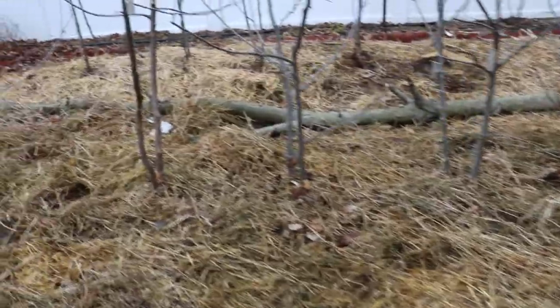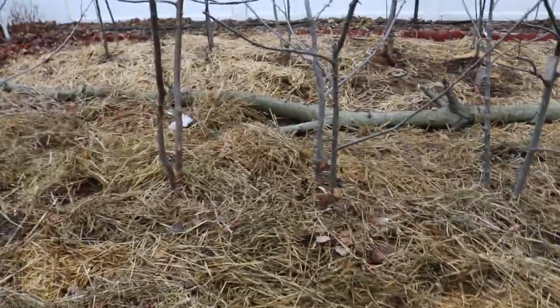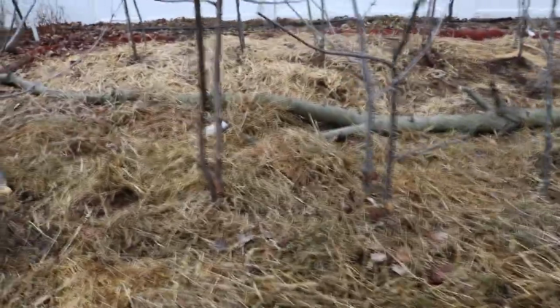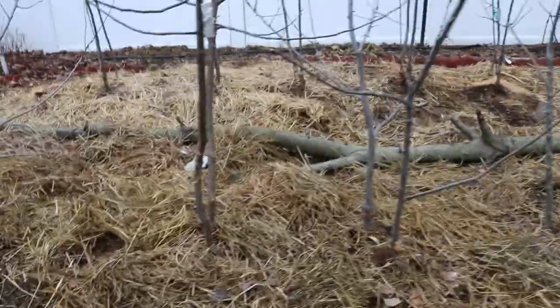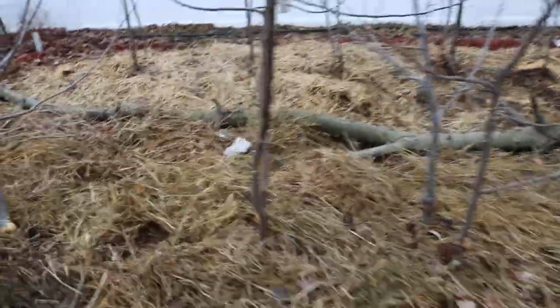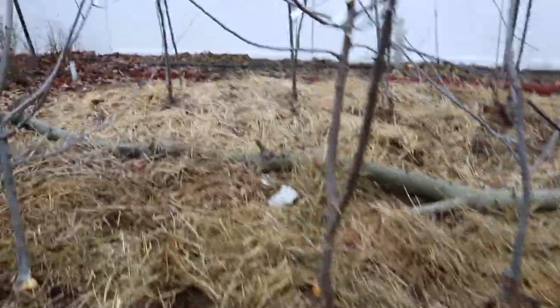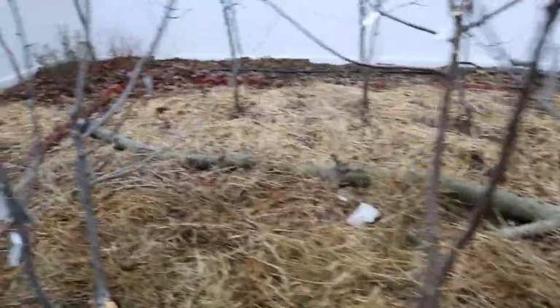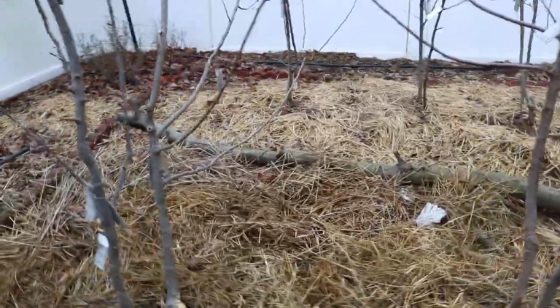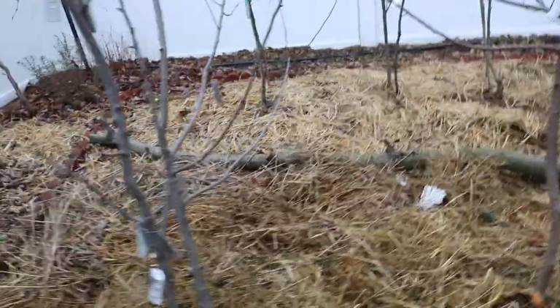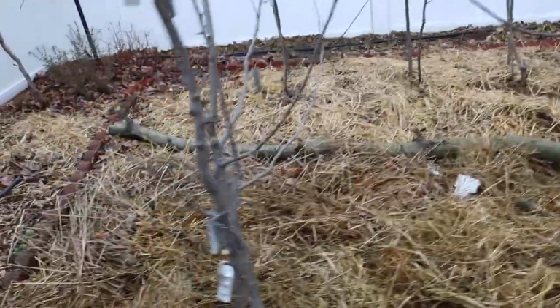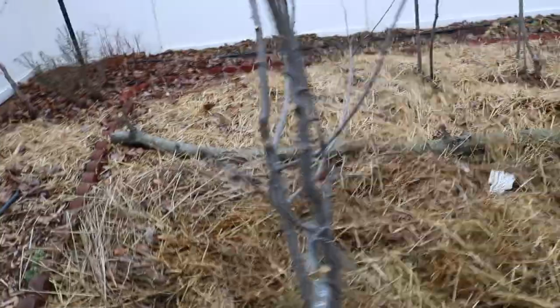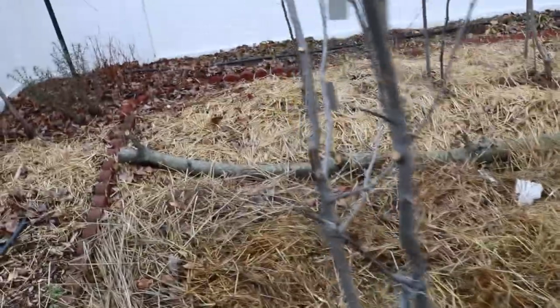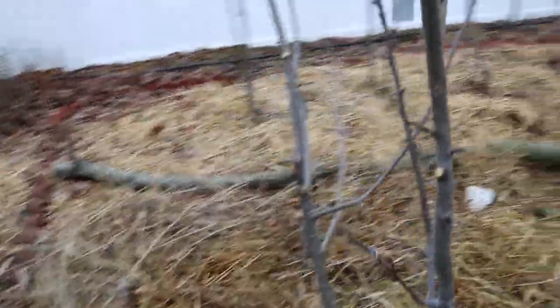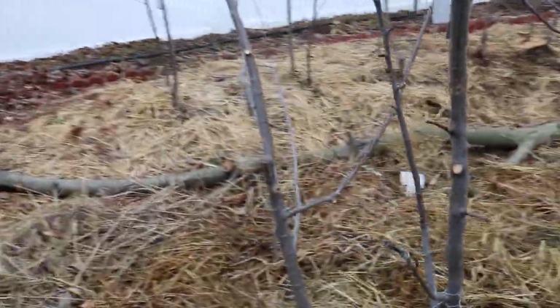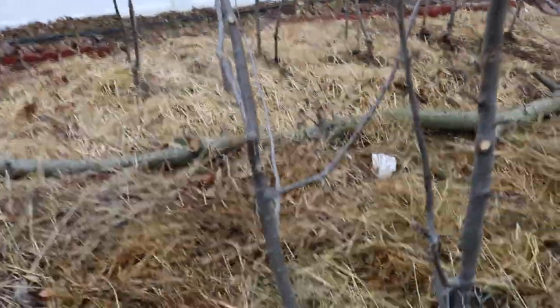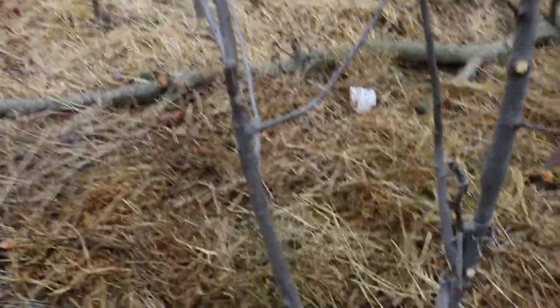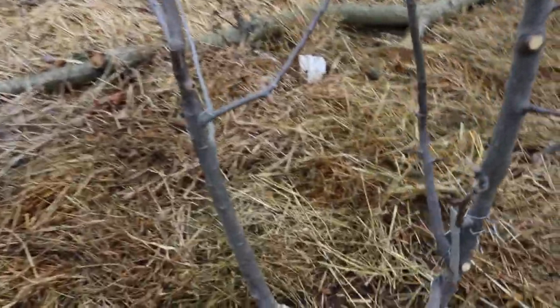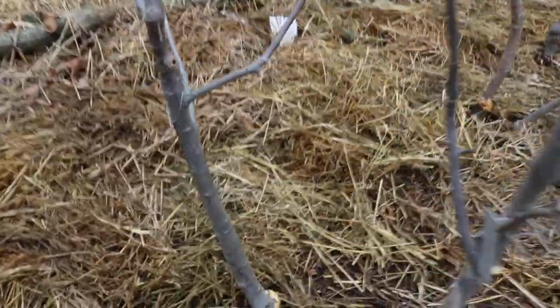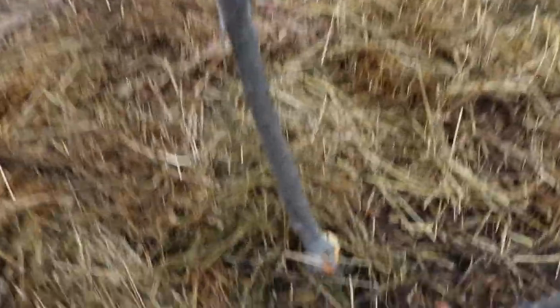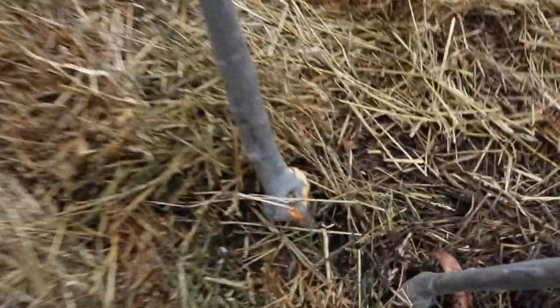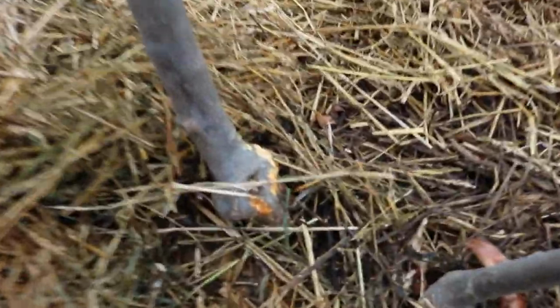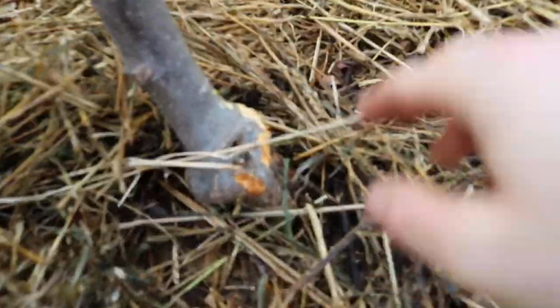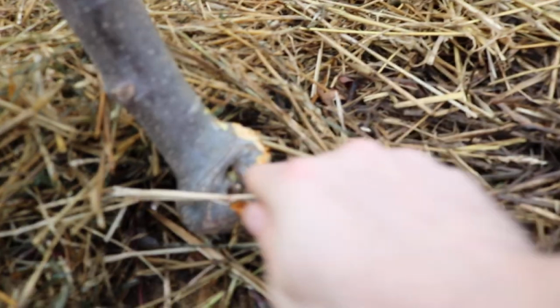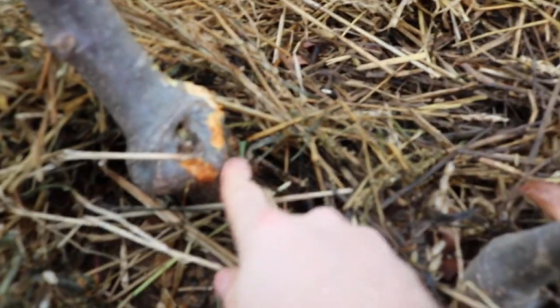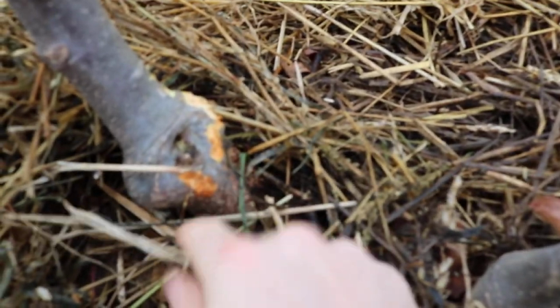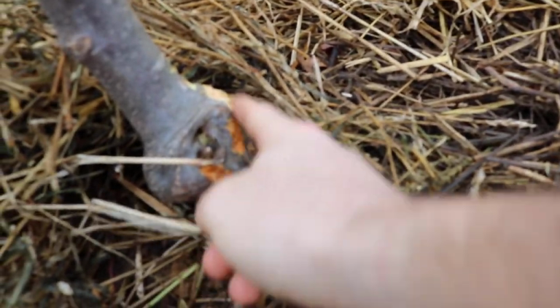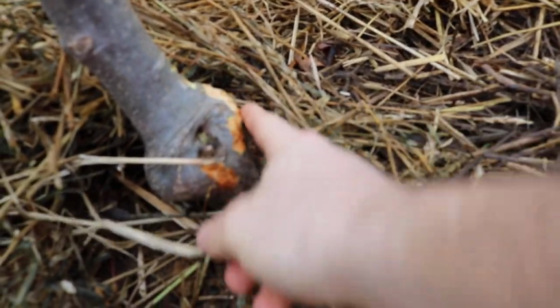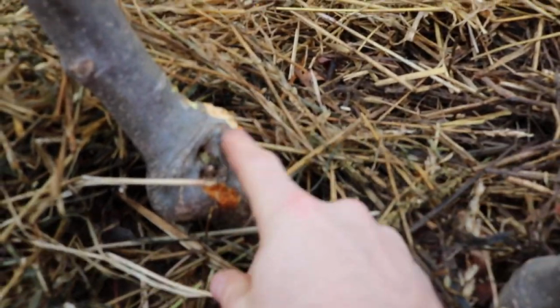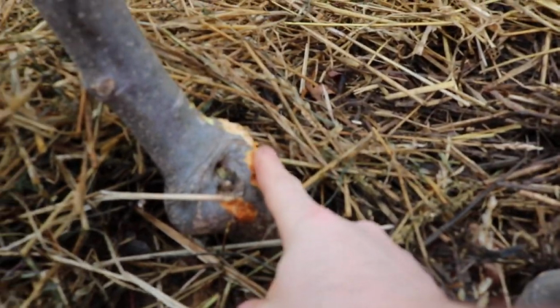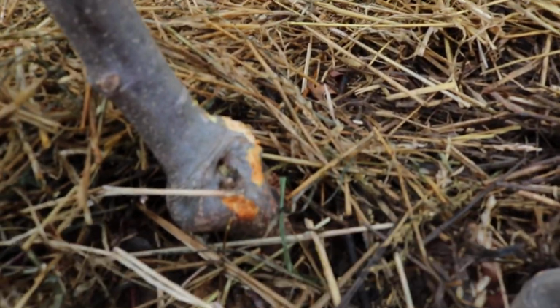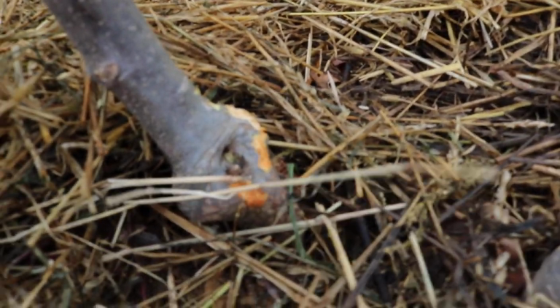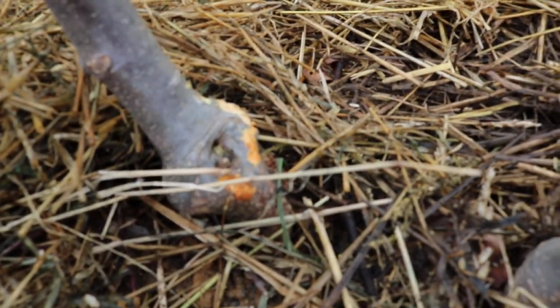I am pretty upset because I came out here today — it's been pretty warm, first time outside in quite a bit of time. I'm looking at the apple hedges and you can see down in here there's some very clear damage on the bark.